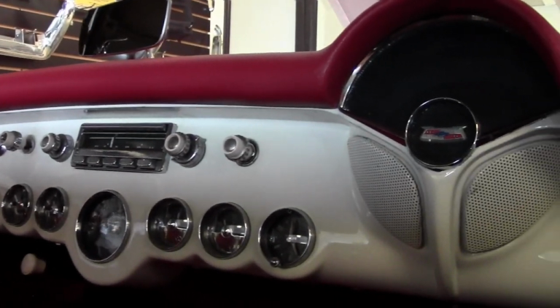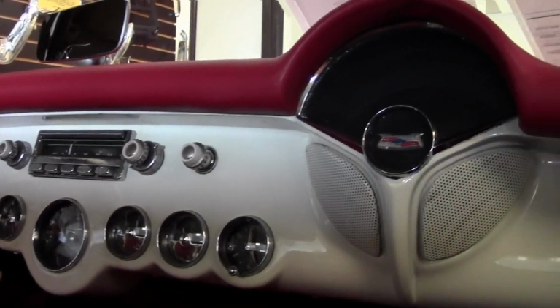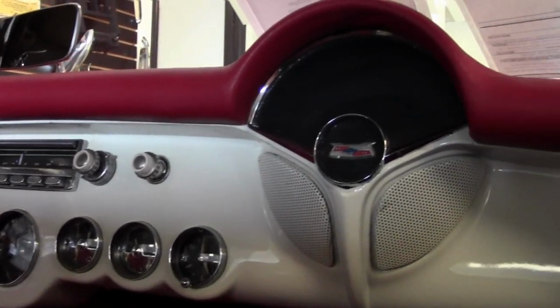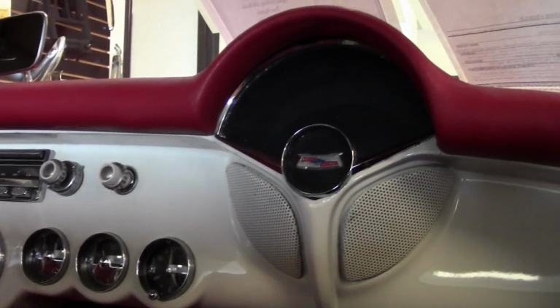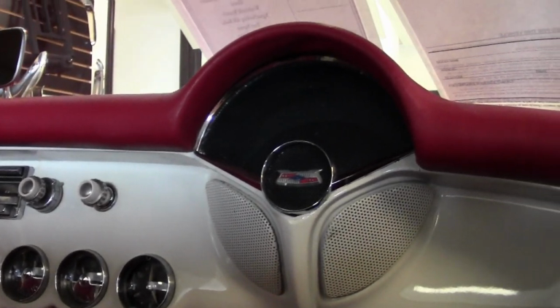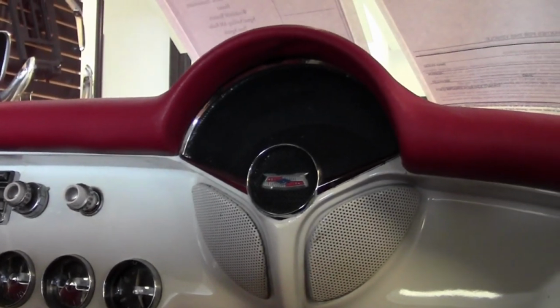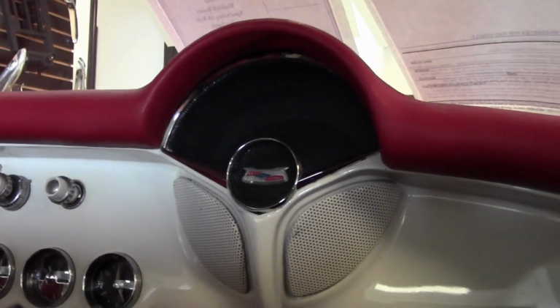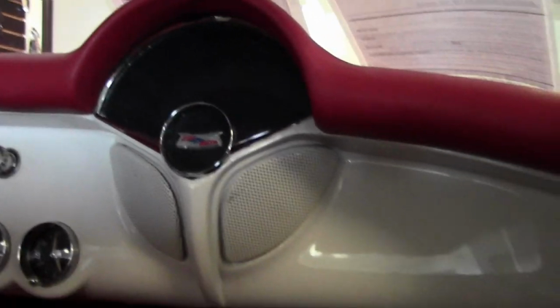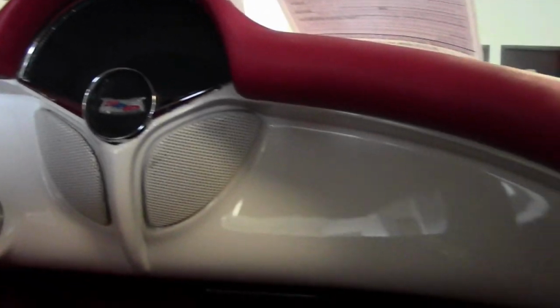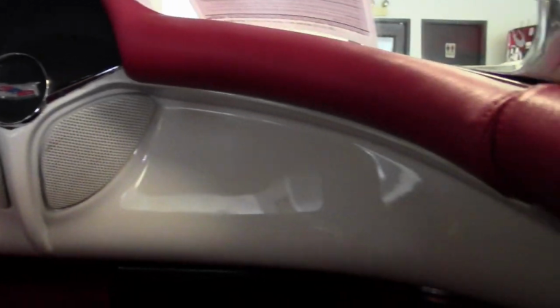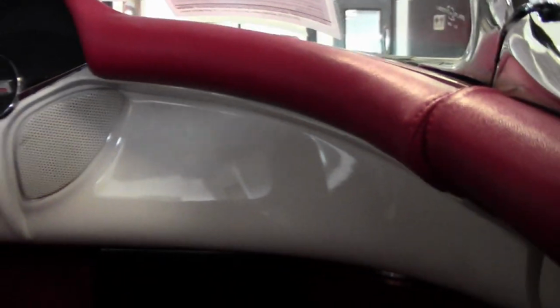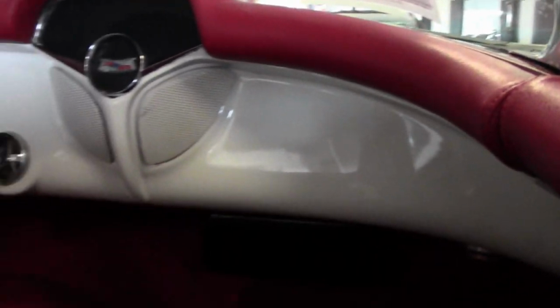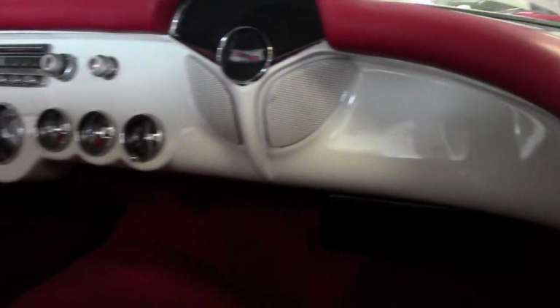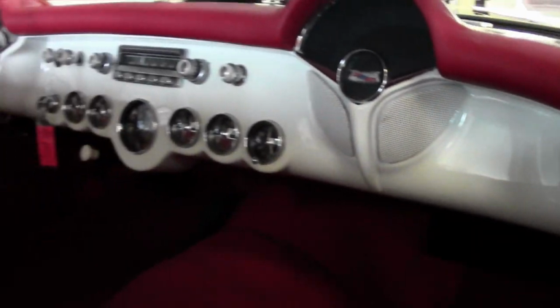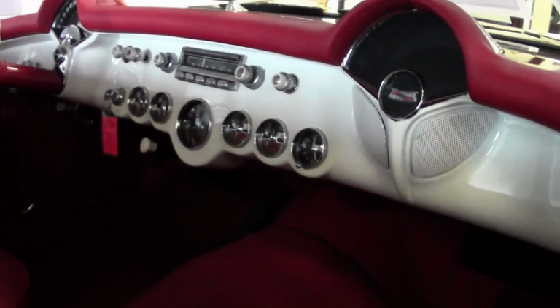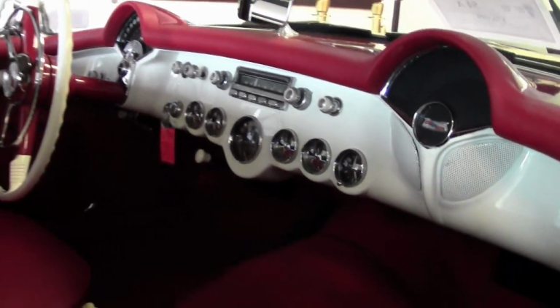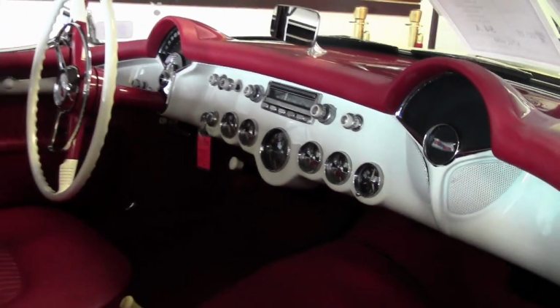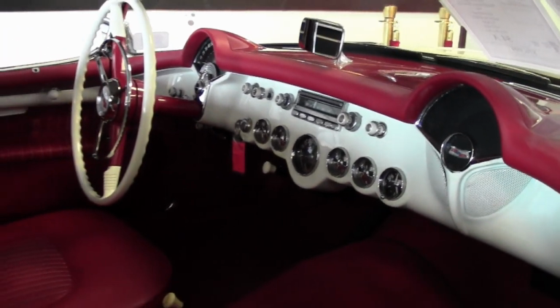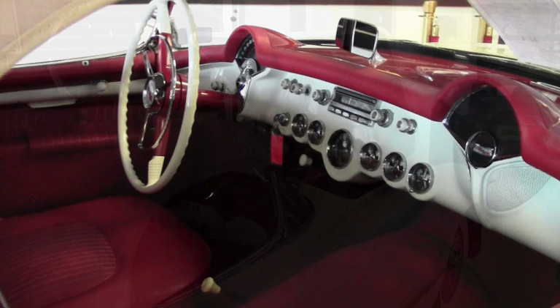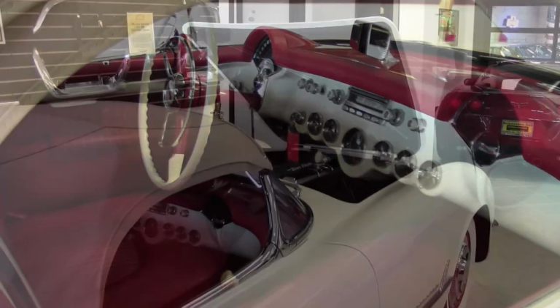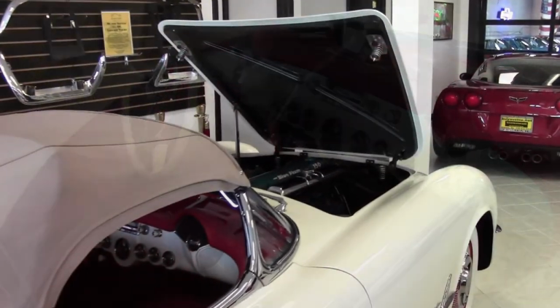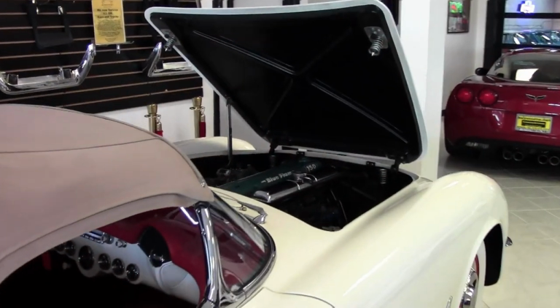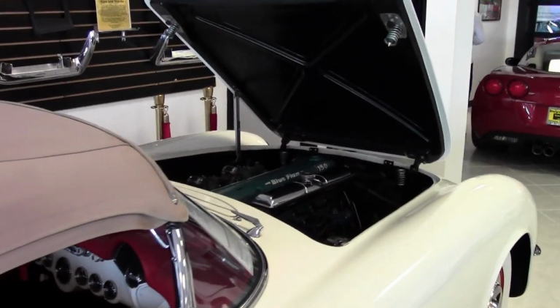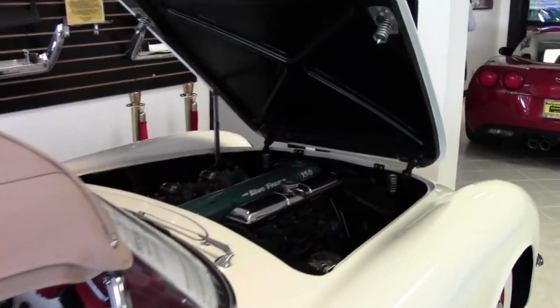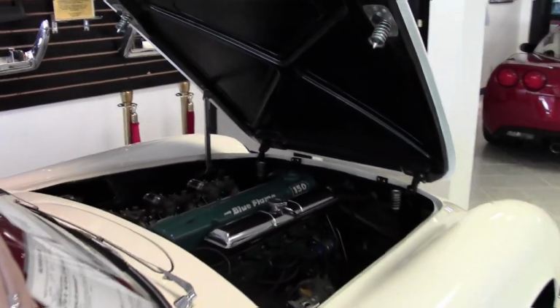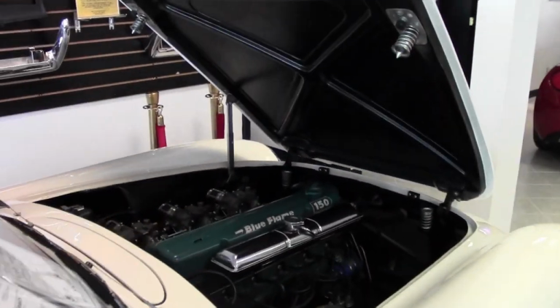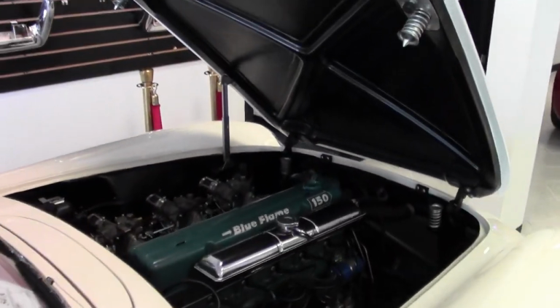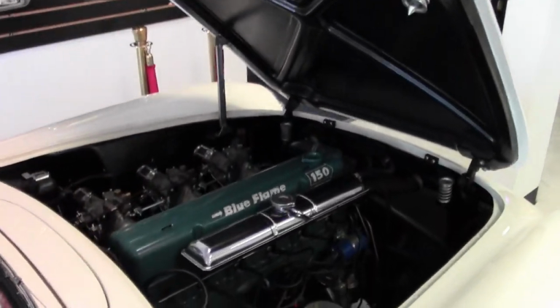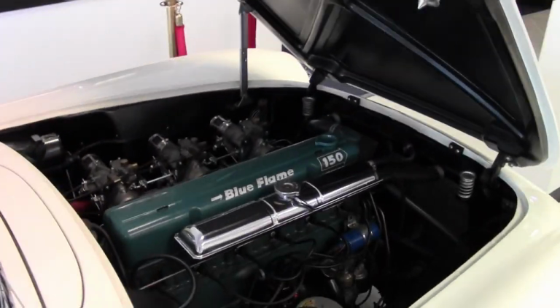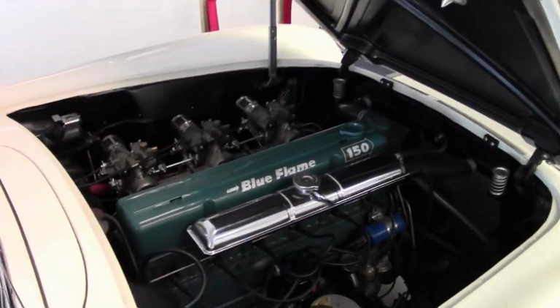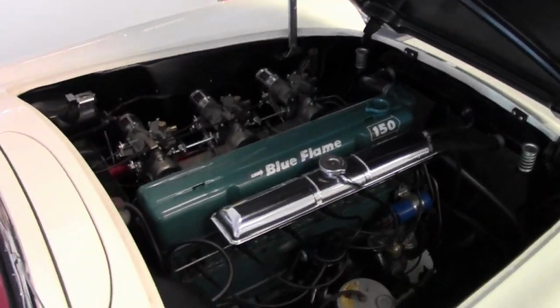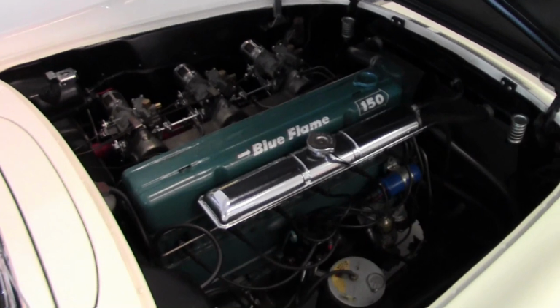The interior of this 1954 Corvette shows very good carpet. The steering wheel, gauges, and seats are all in good condition. The door panels and the dash pad look great as well.